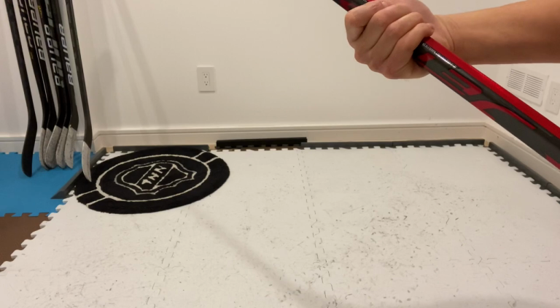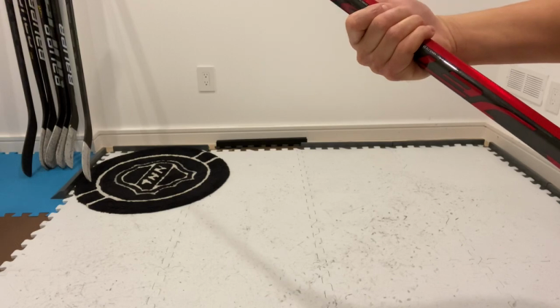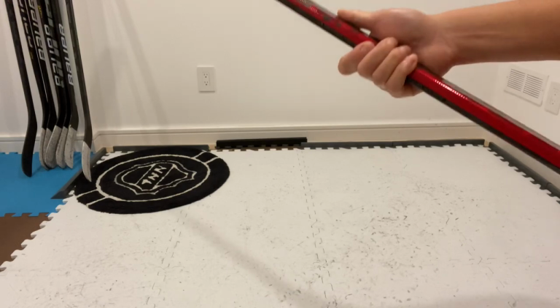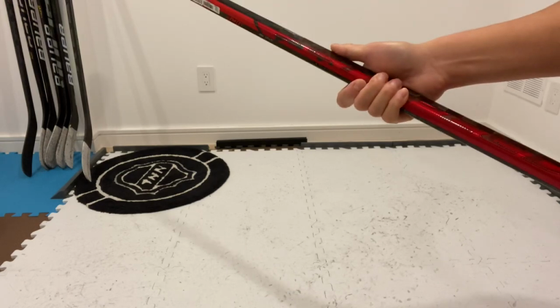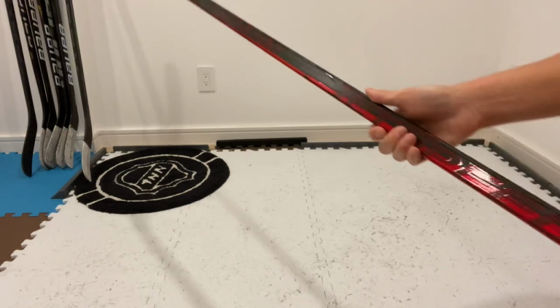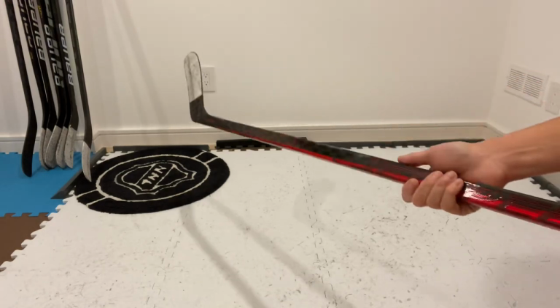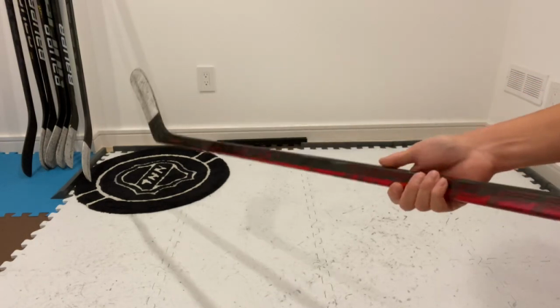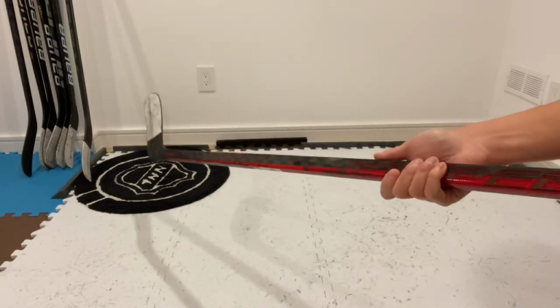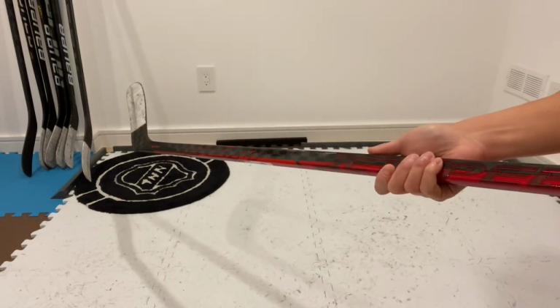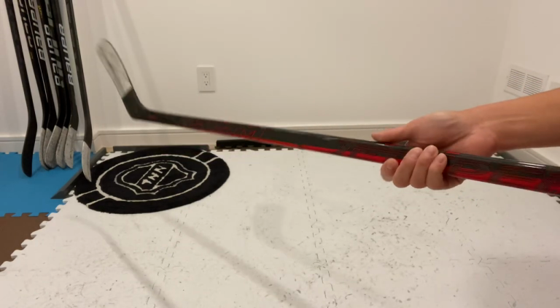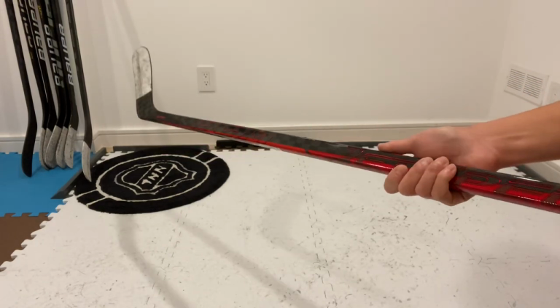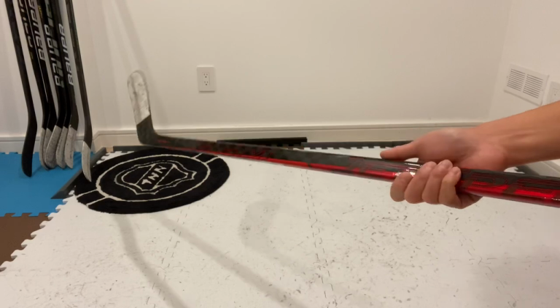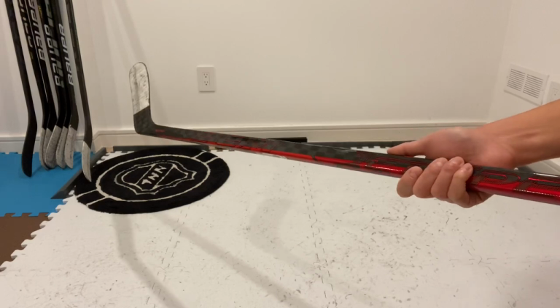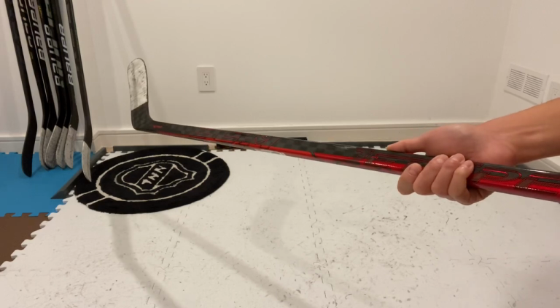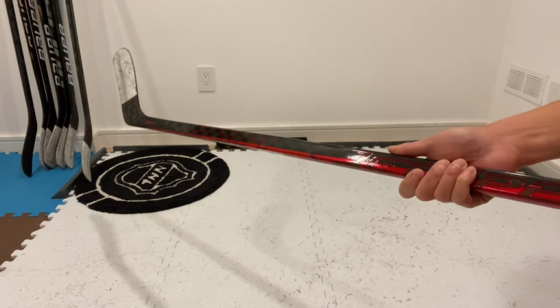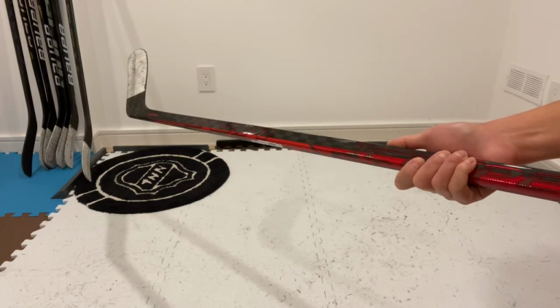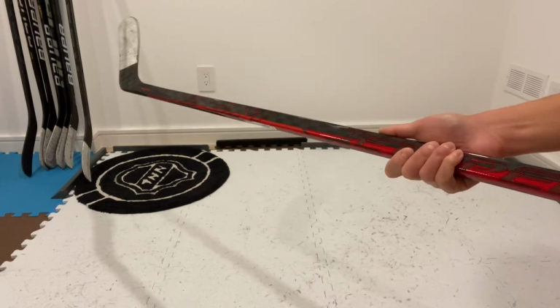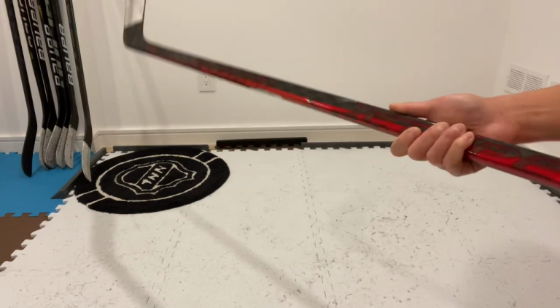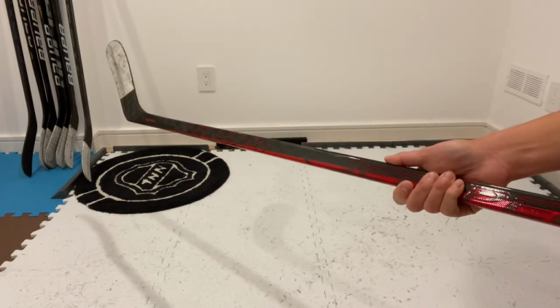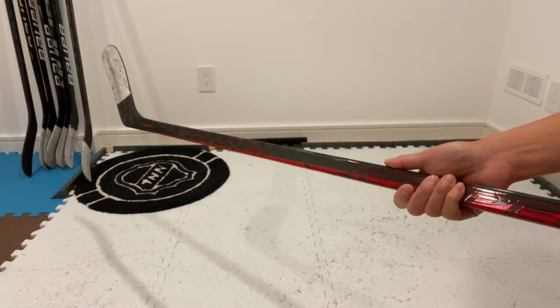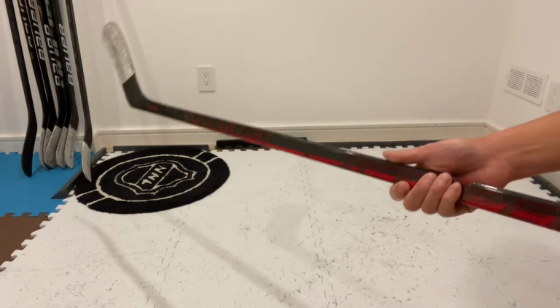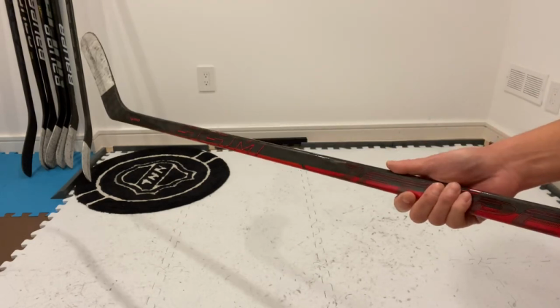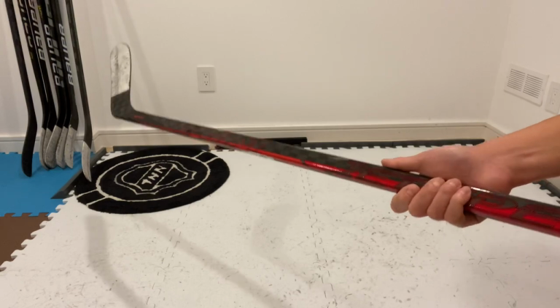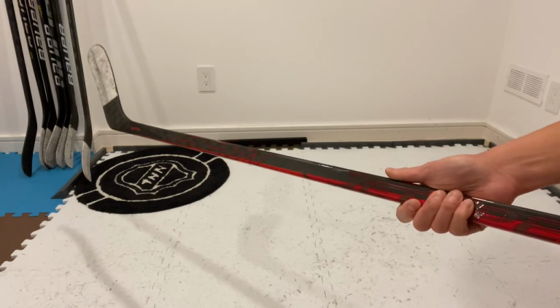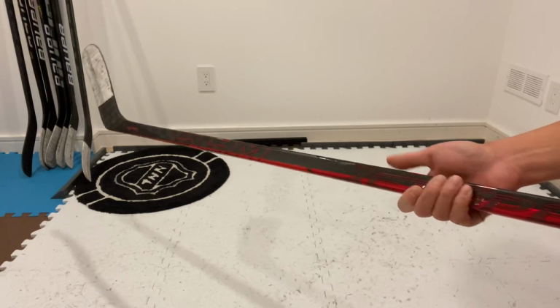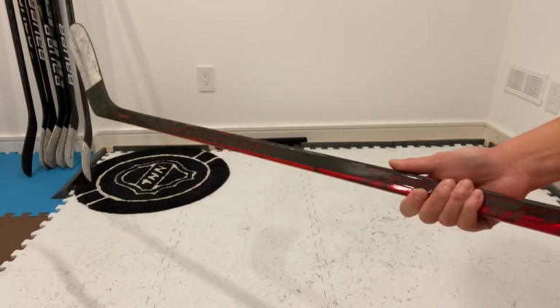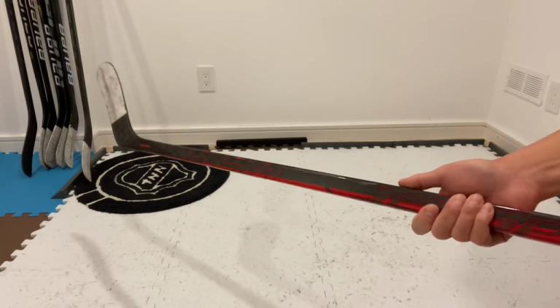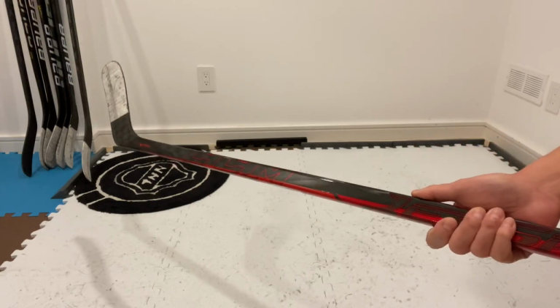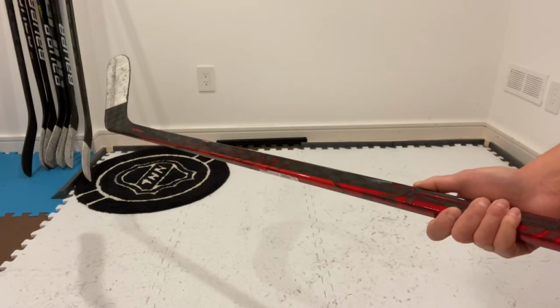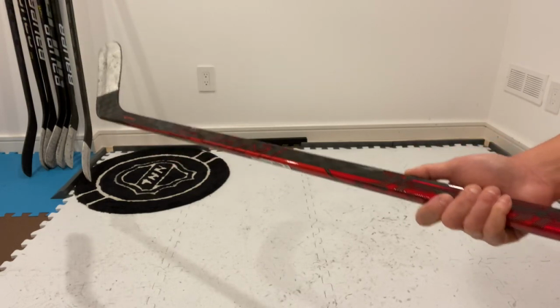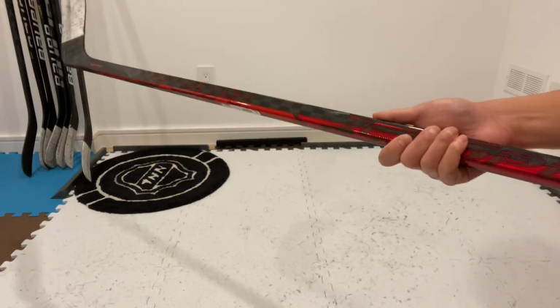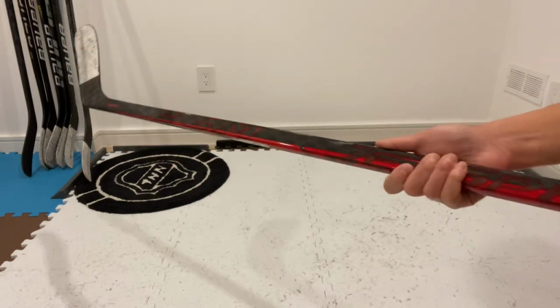I also got my name on the name bar. But that's it guys — hope this video sheds a little more light on the FT4 Pro. If you're thinking about getting one, I highly recommend it. I really love this stick. Thanks for watching — if you liked this video give me a thumbs up, see you next time.